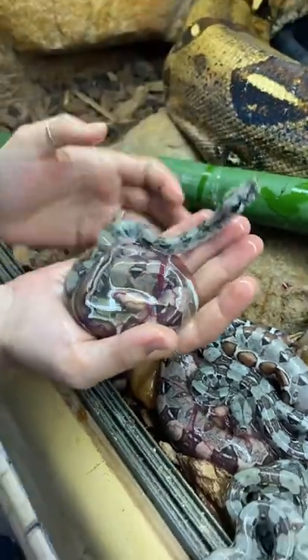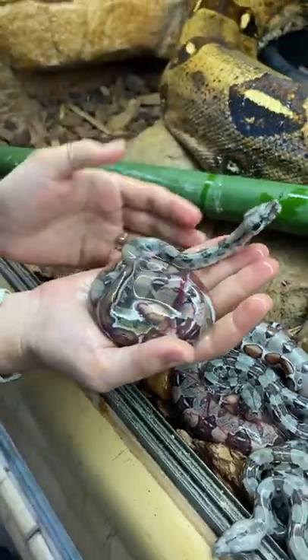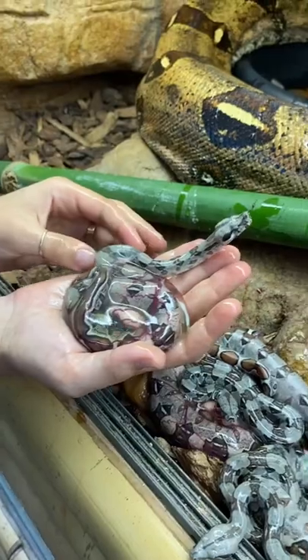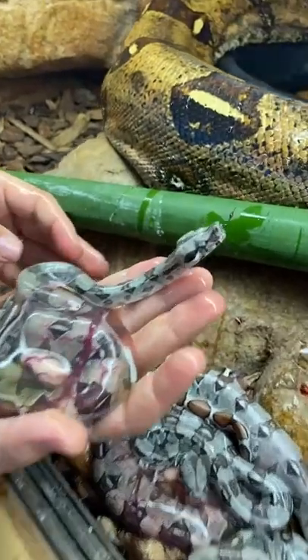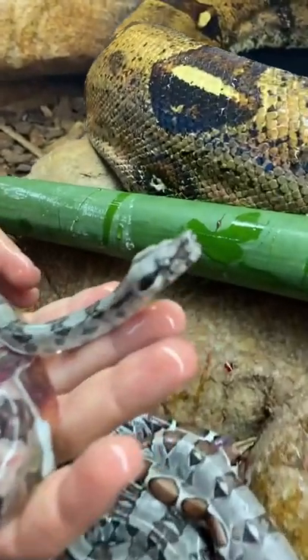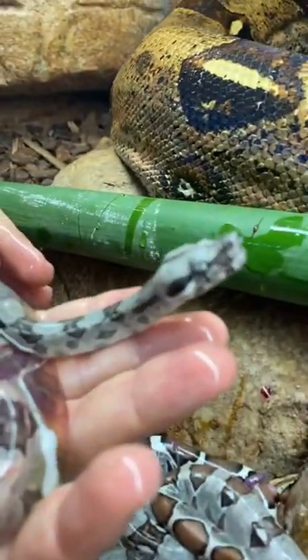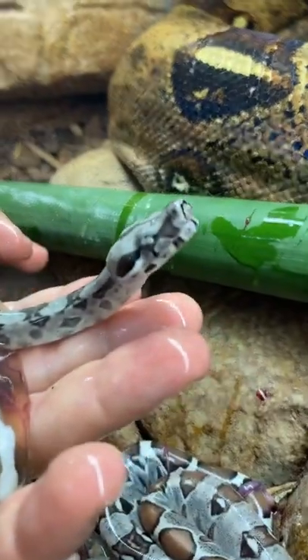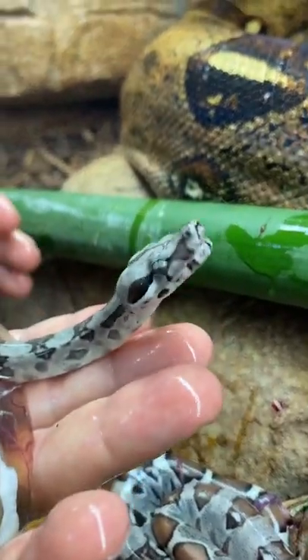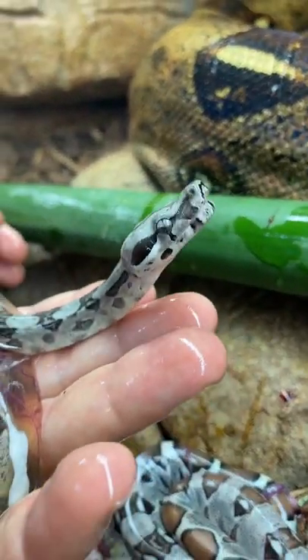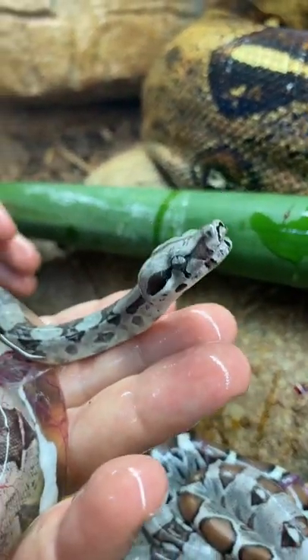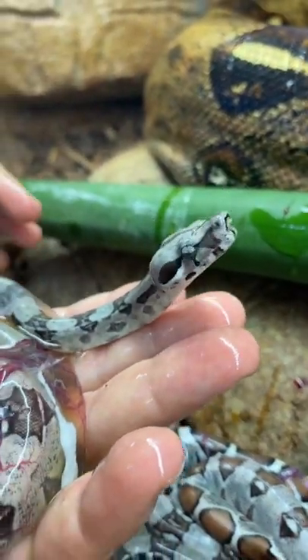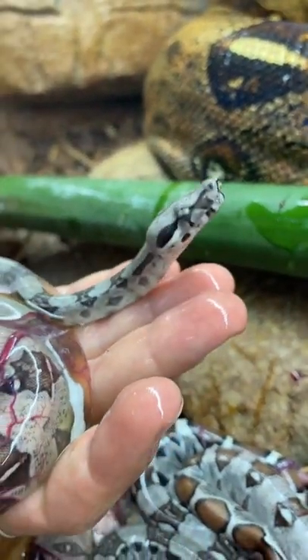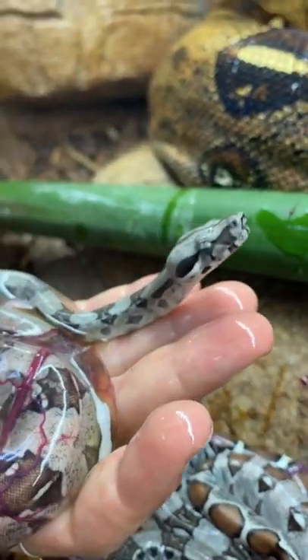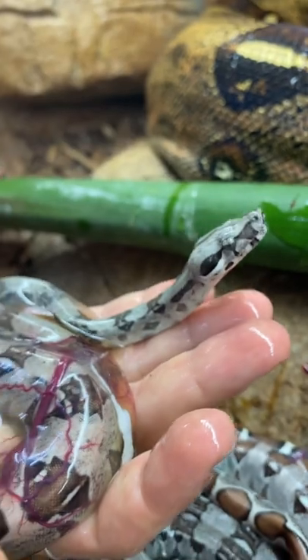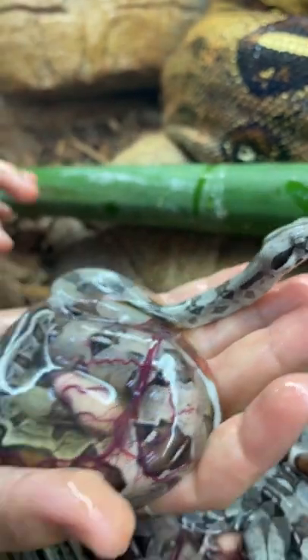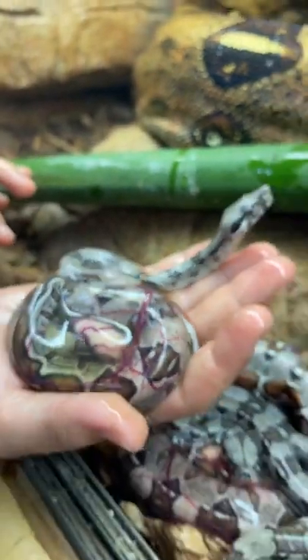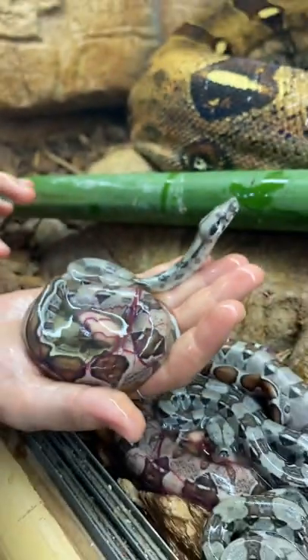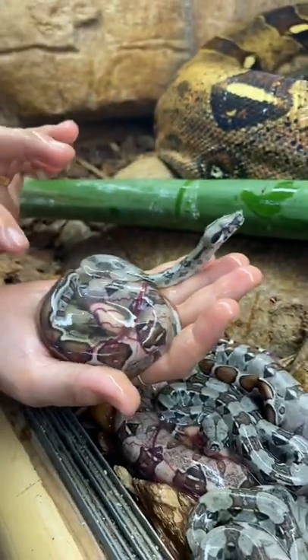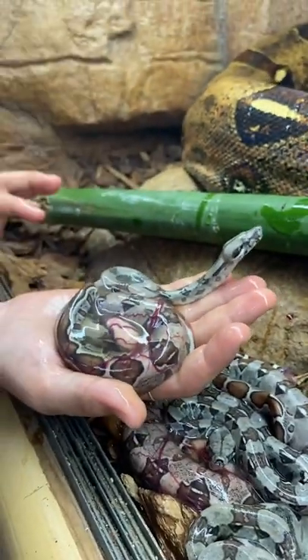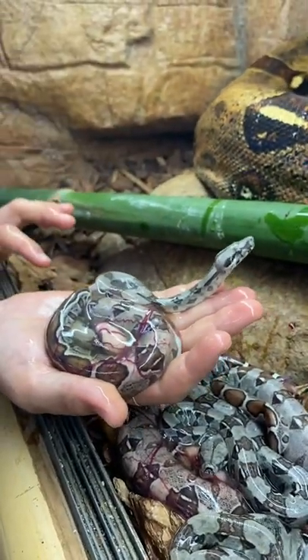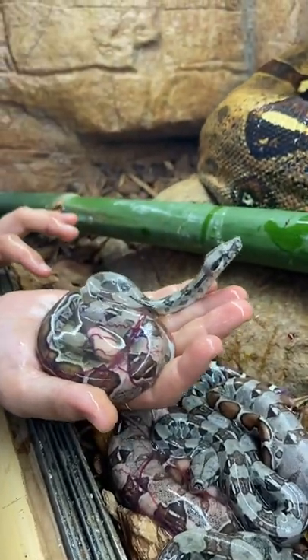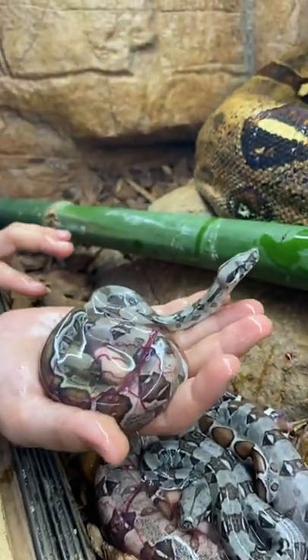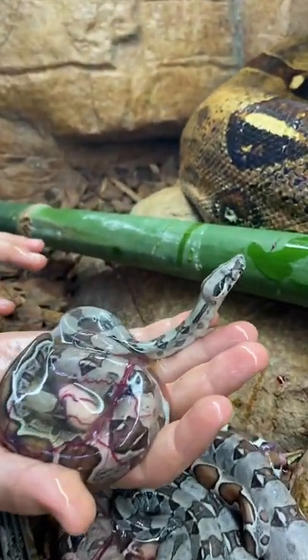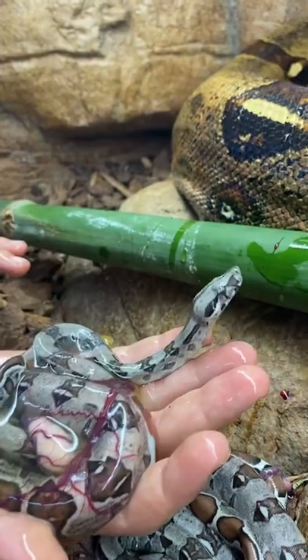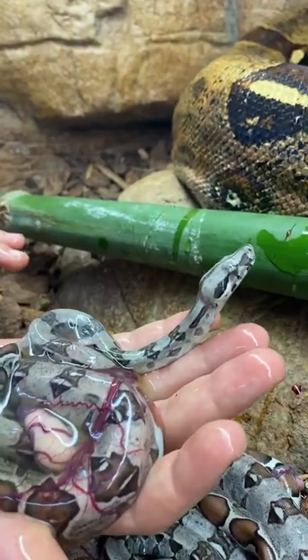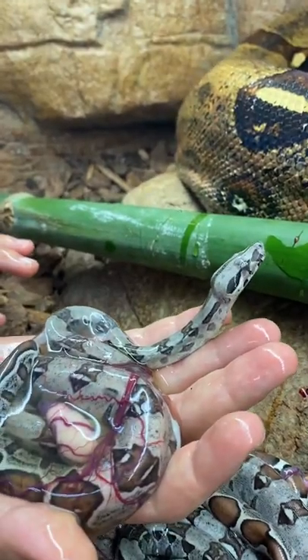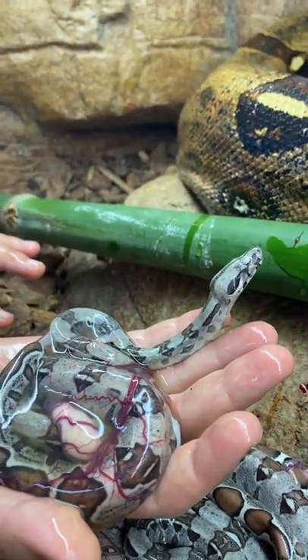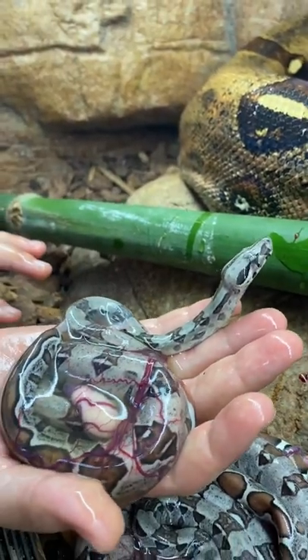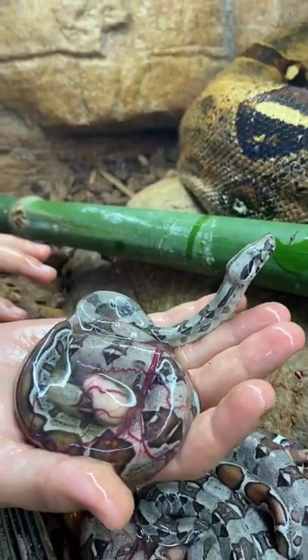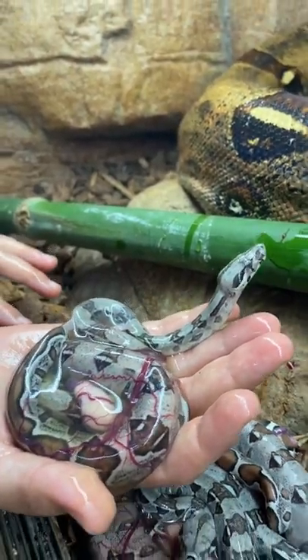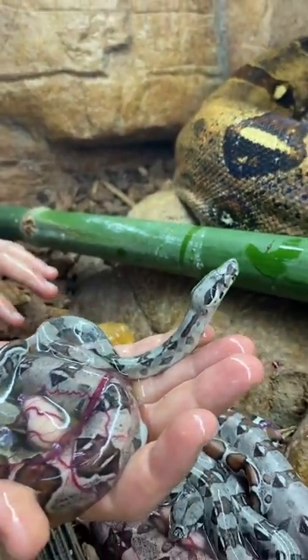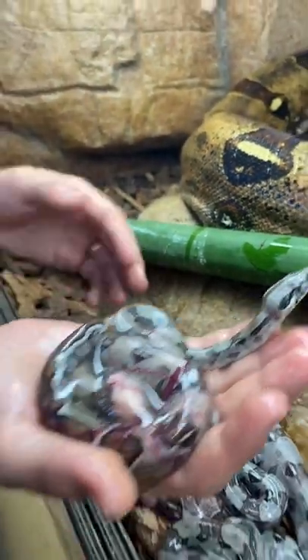He's made it! Congratulations, buddy! I'm going to leave him the rest because we want to make sure that he can get all that digest without too much distraction. So we're going to put him in a moist little container on some paper towels so he can finish up.